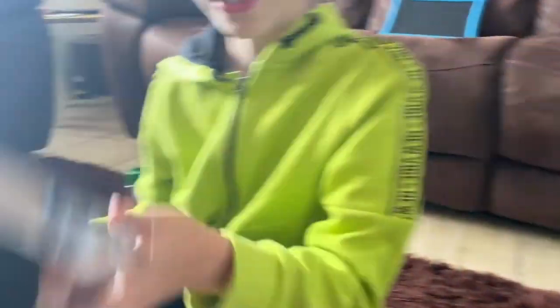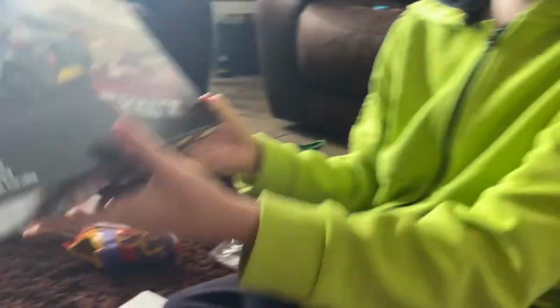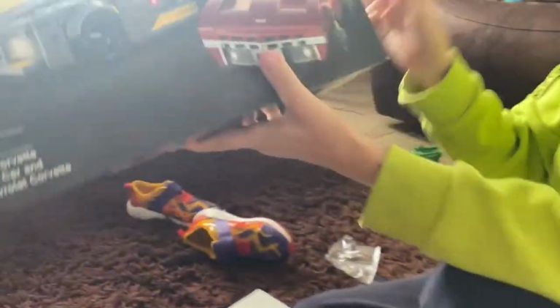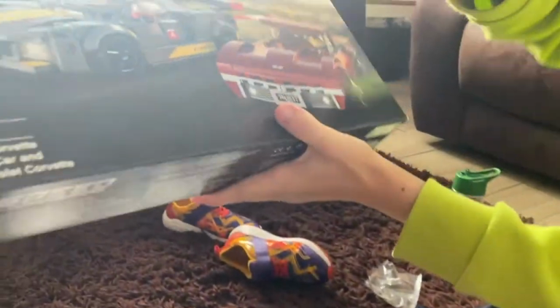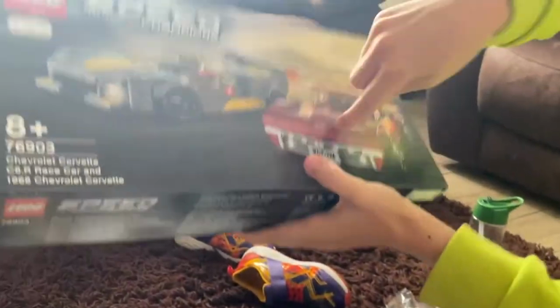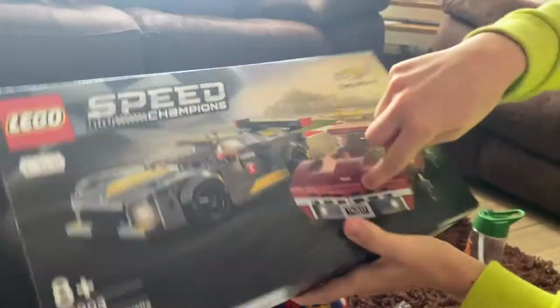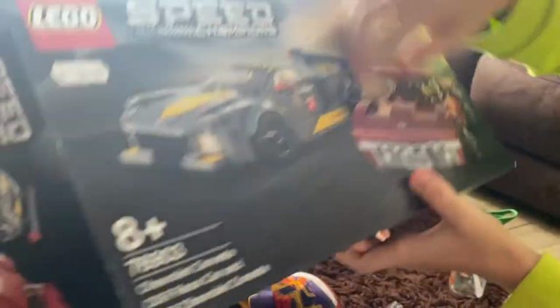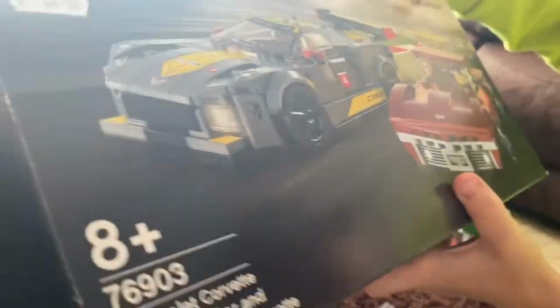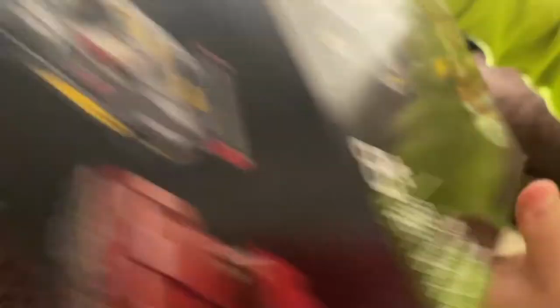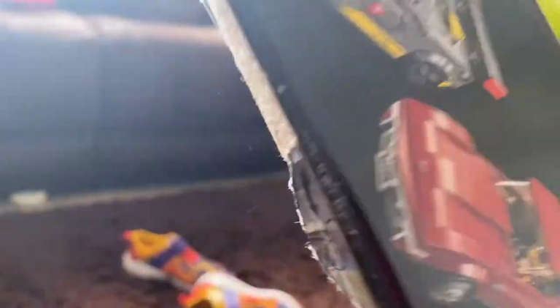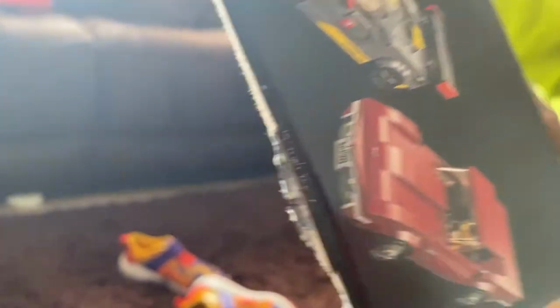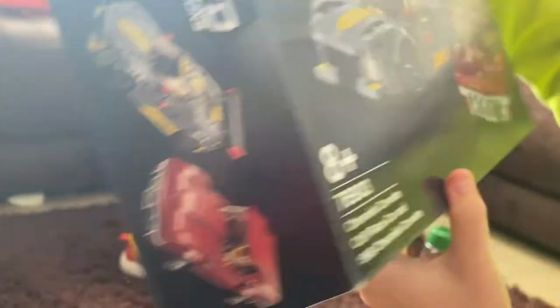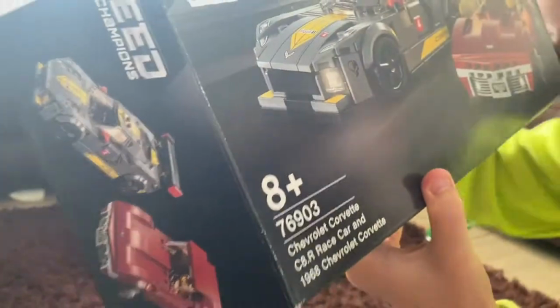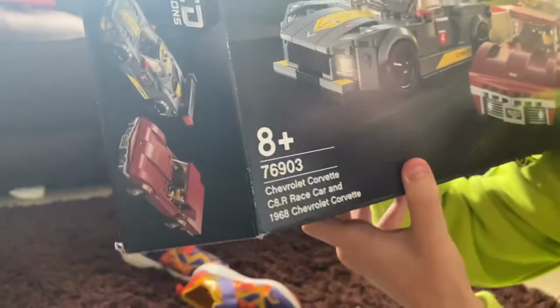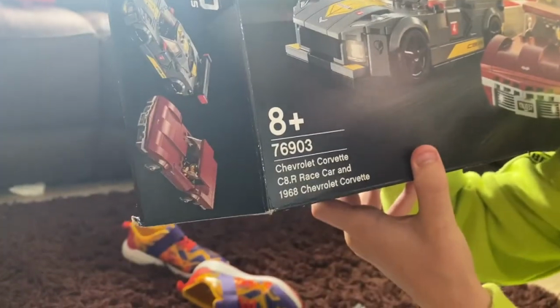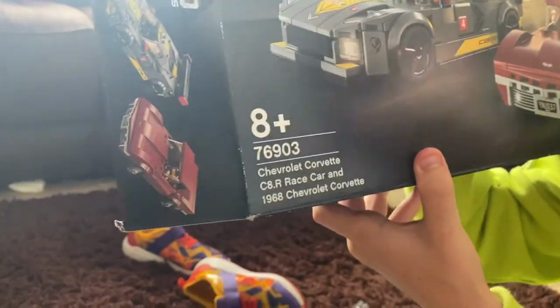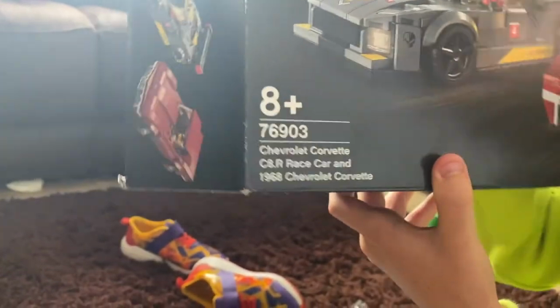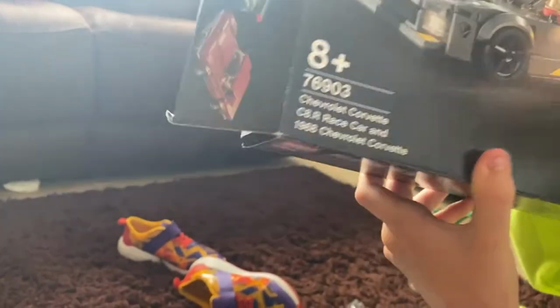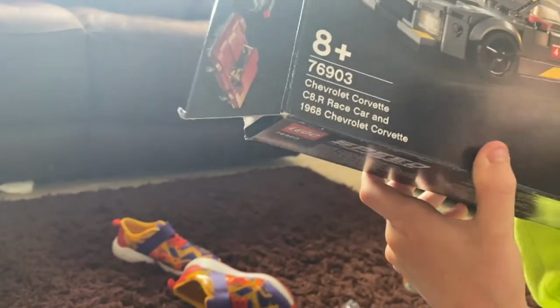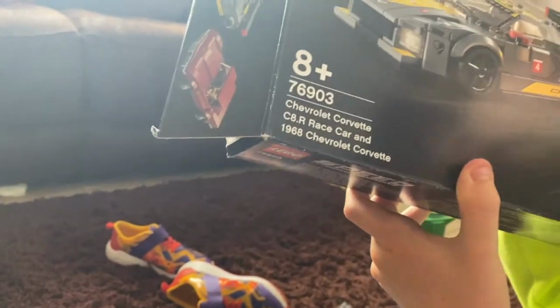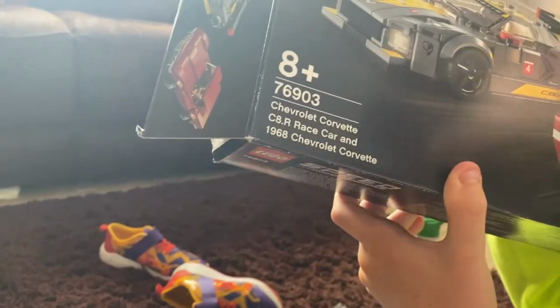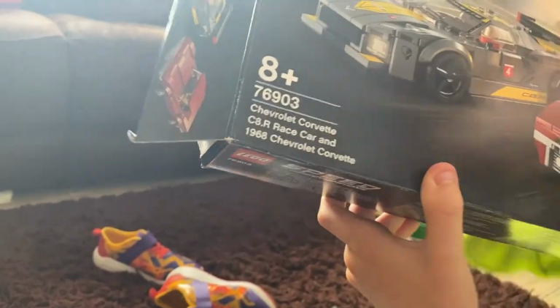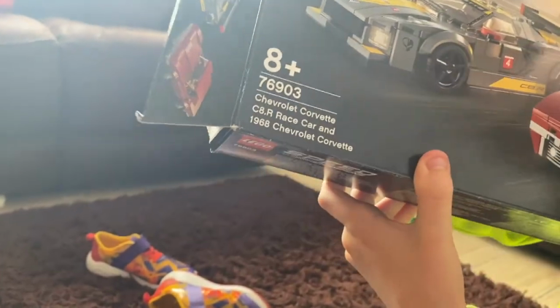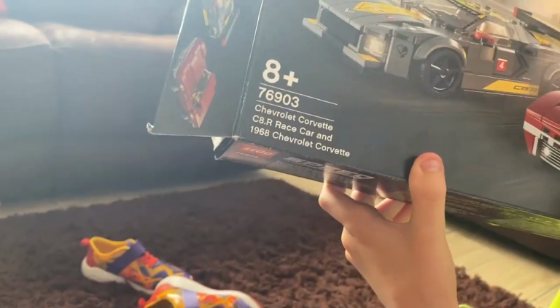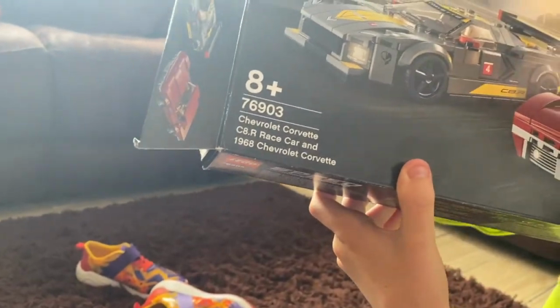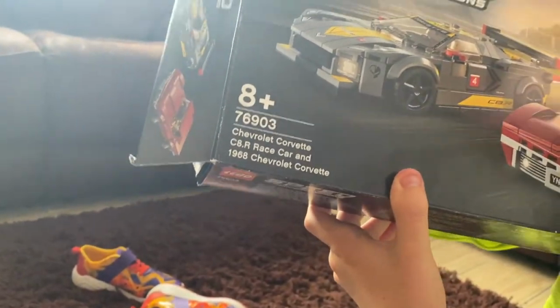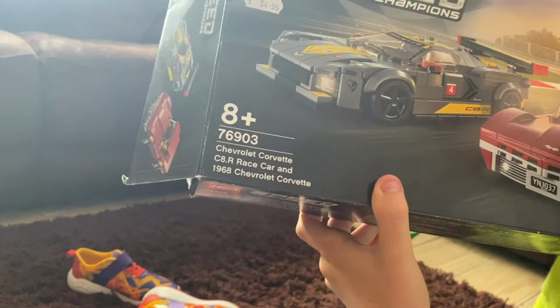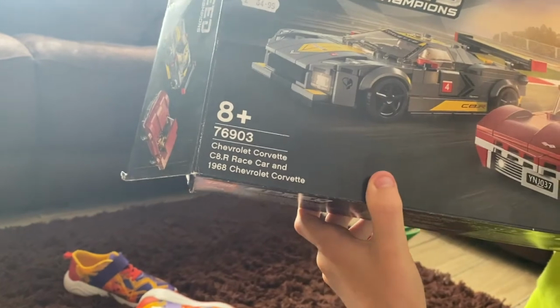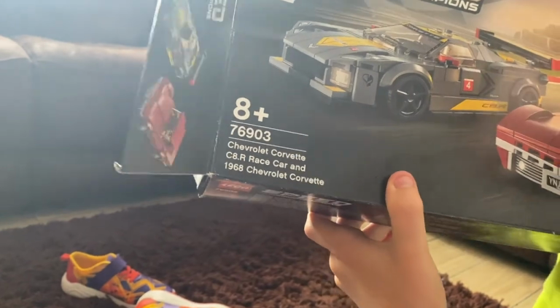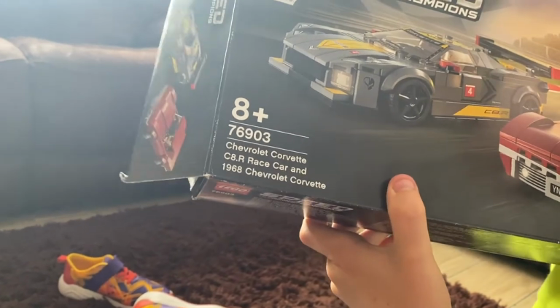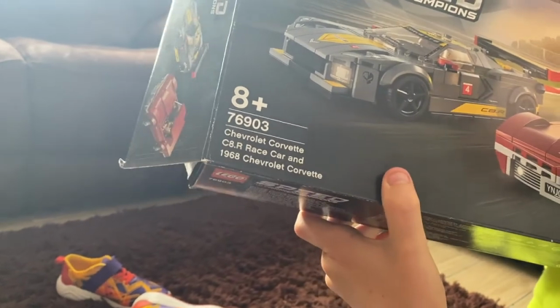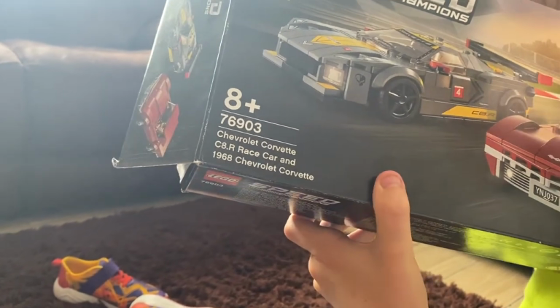What are you doing, what are you doing, what are you doing - shaky monkey! And this is the 1968 Chevrolet Corvette Stingray.